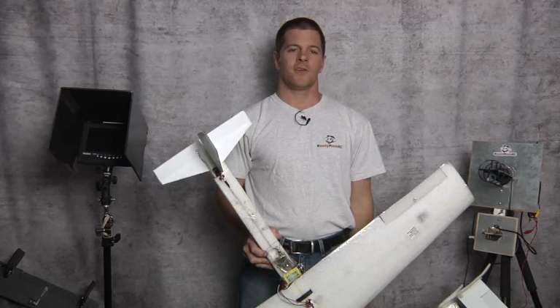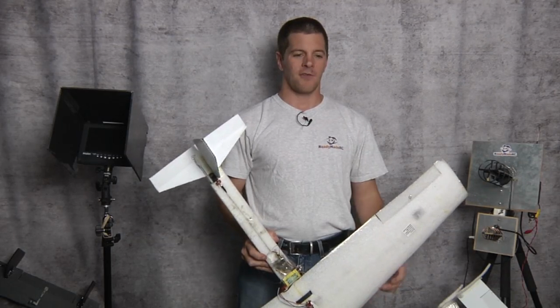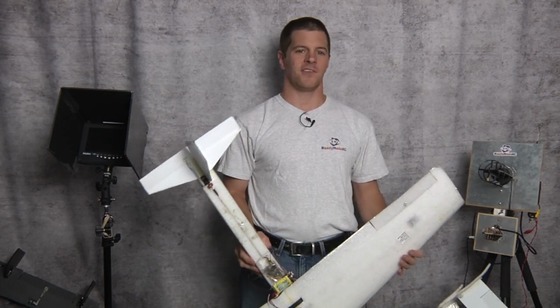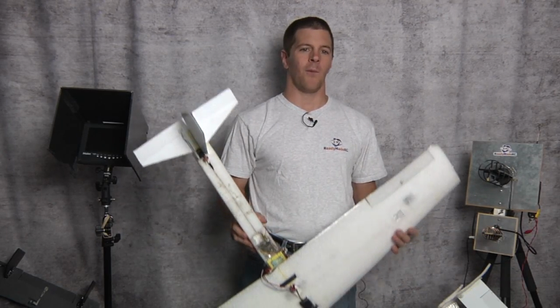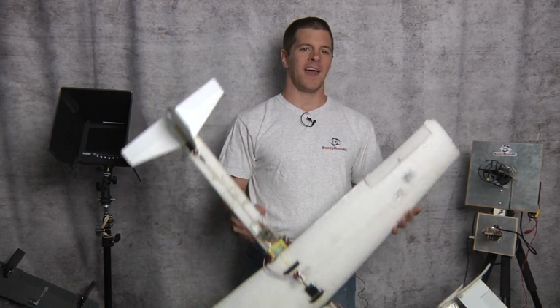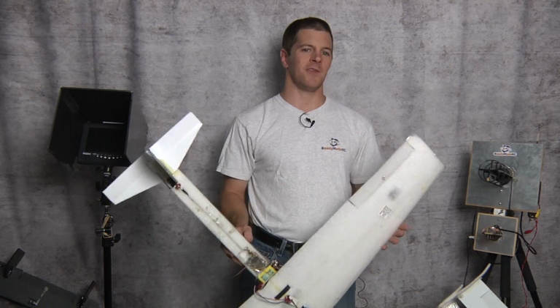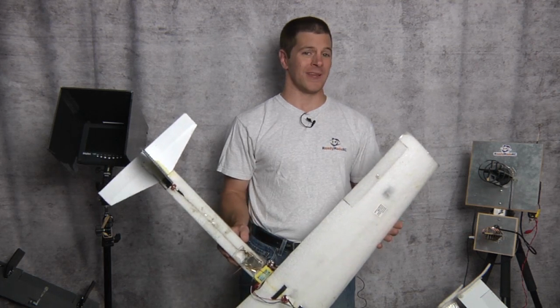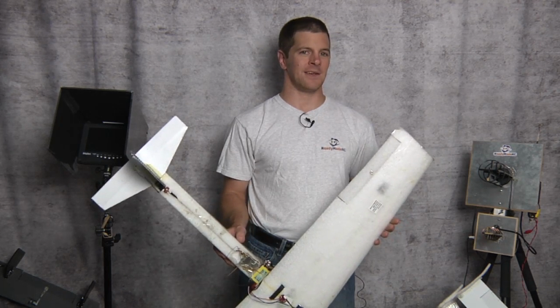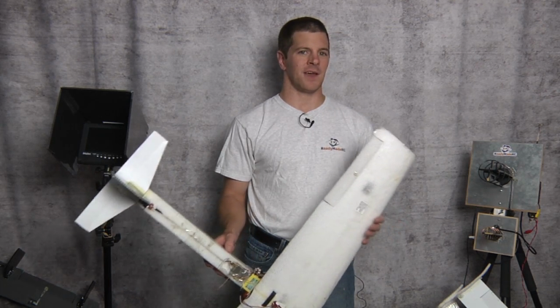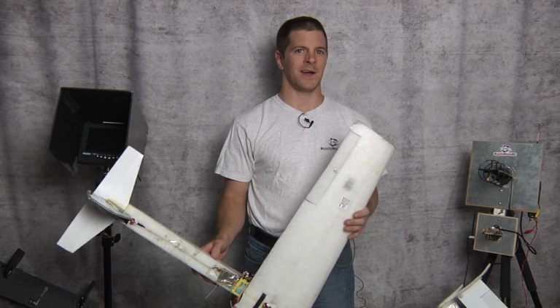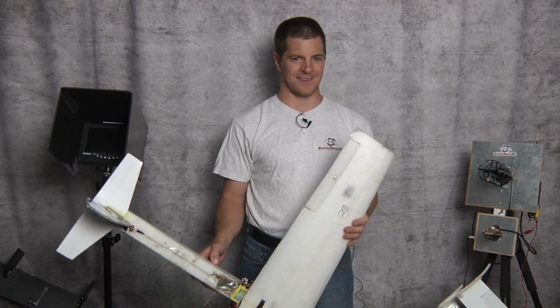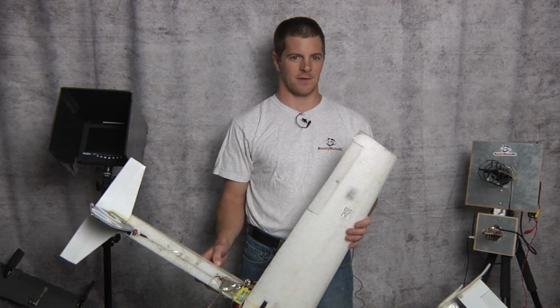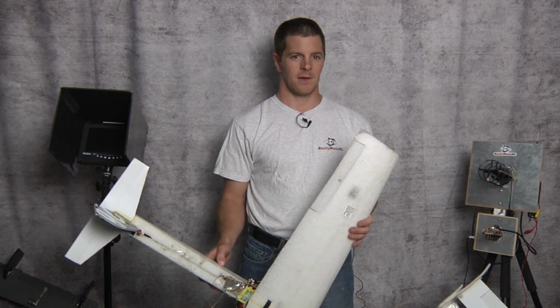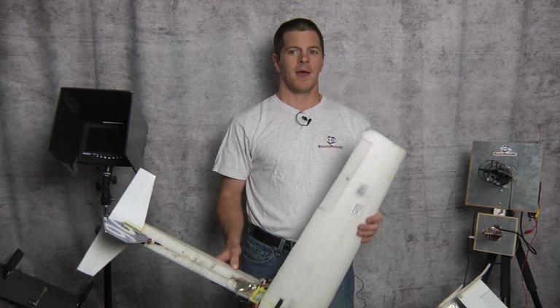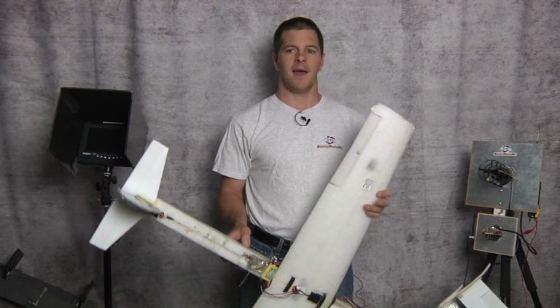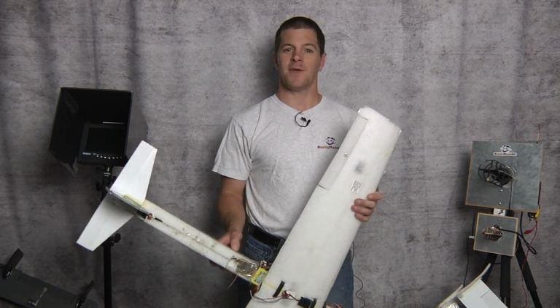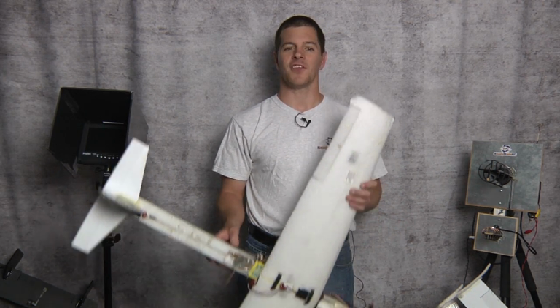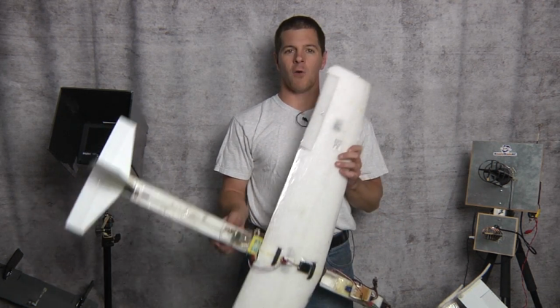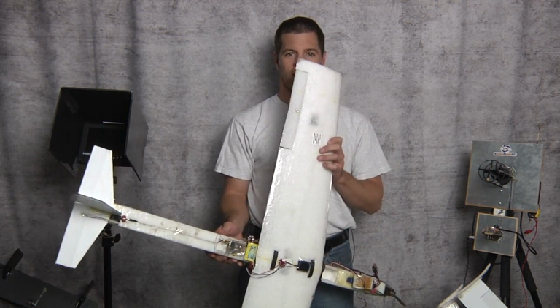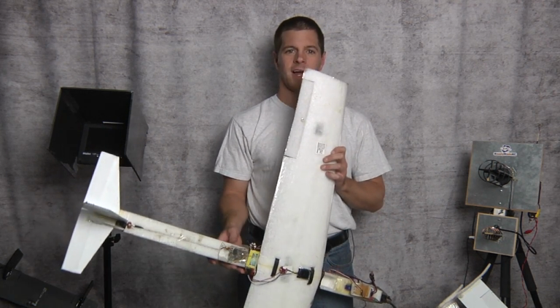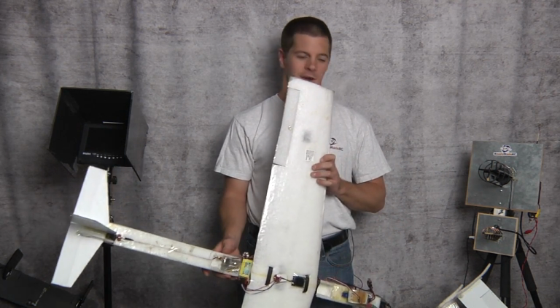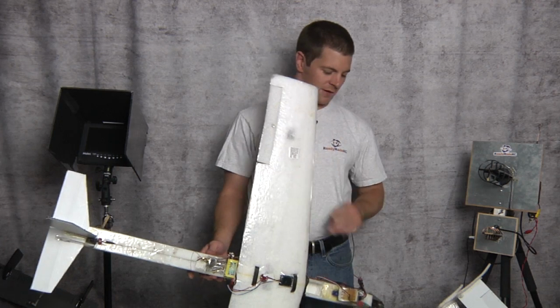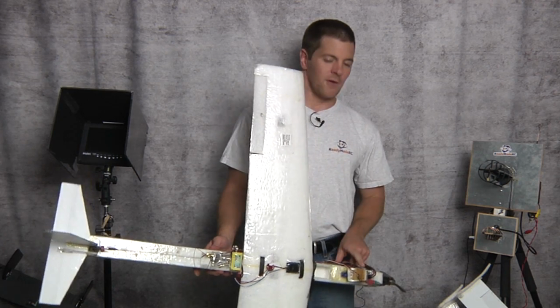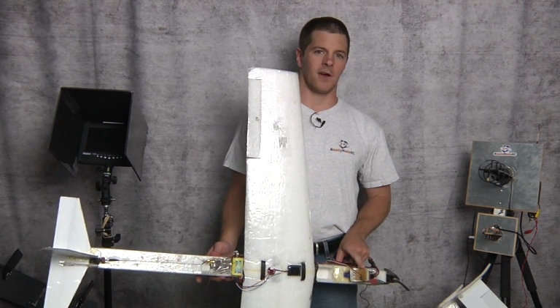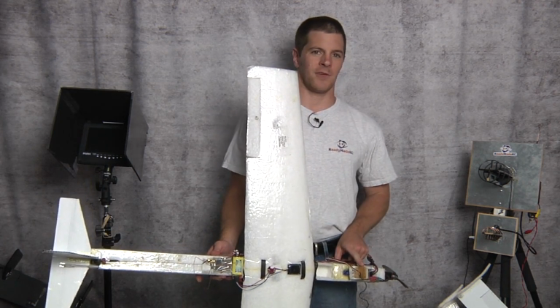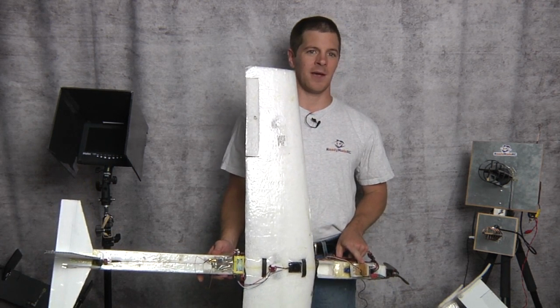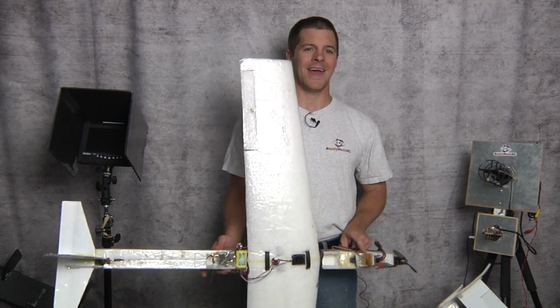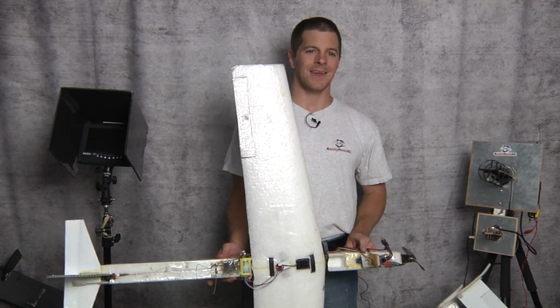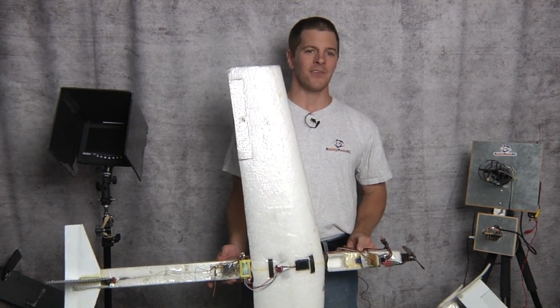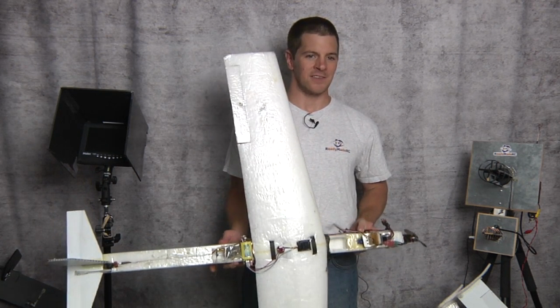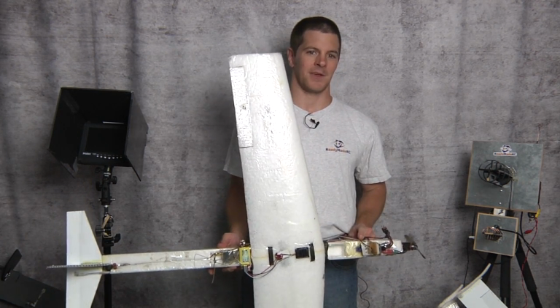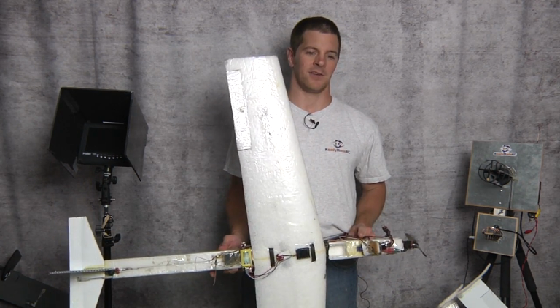There's a lot of questions about what FPV really is and what it isn't. FPV is only flying this airplane via the onboard video camera. Anything else is simply additional.